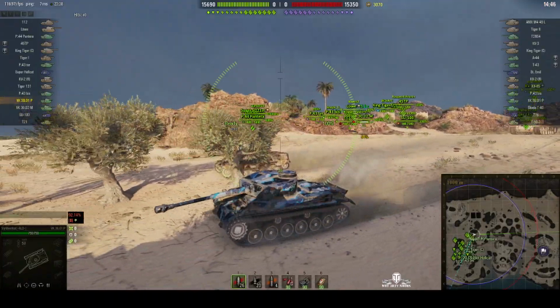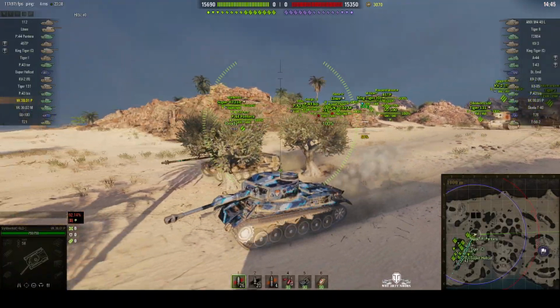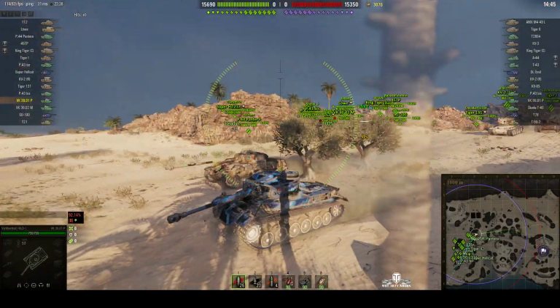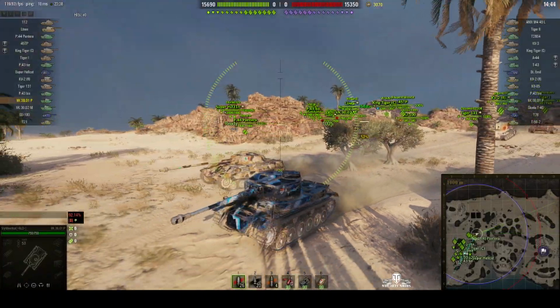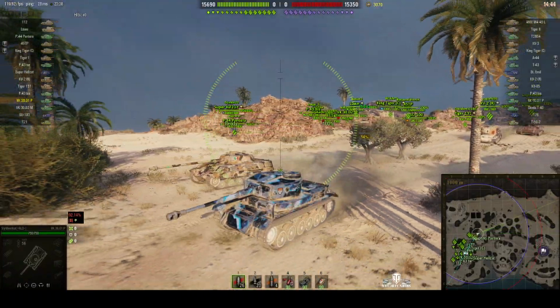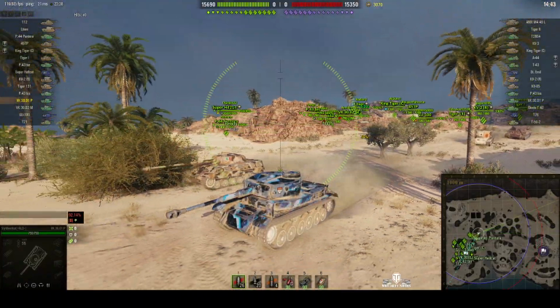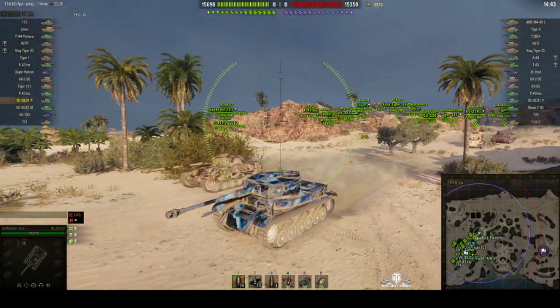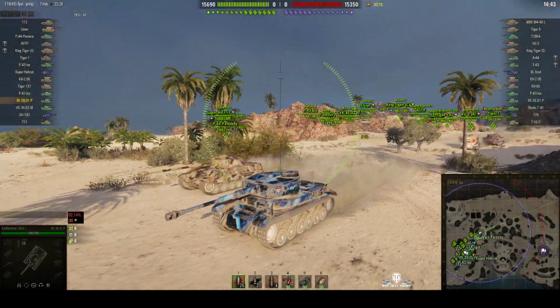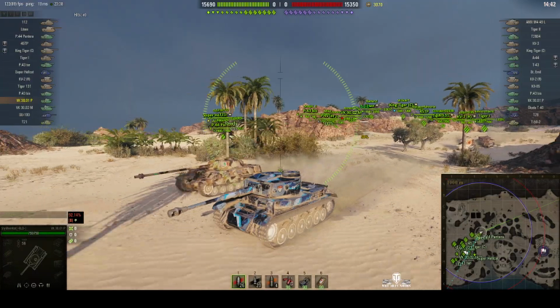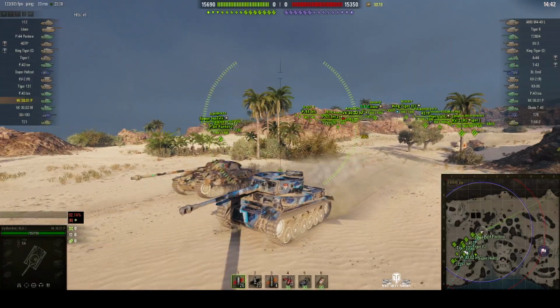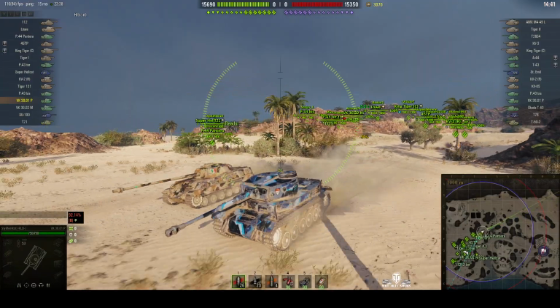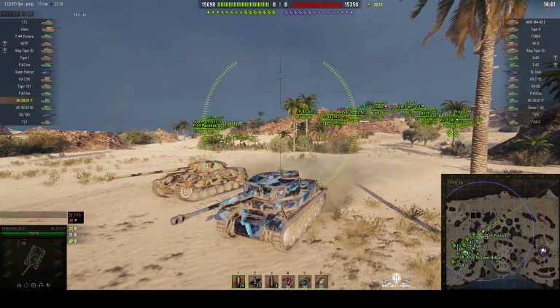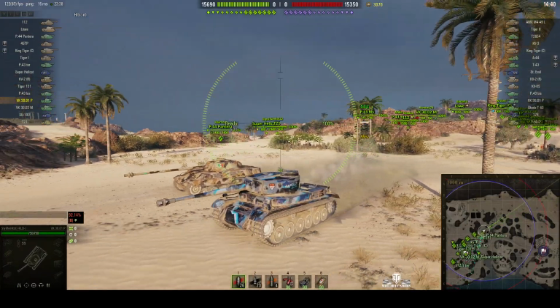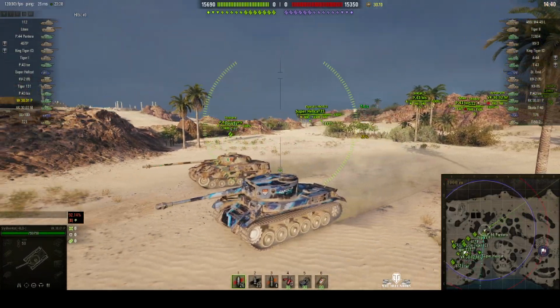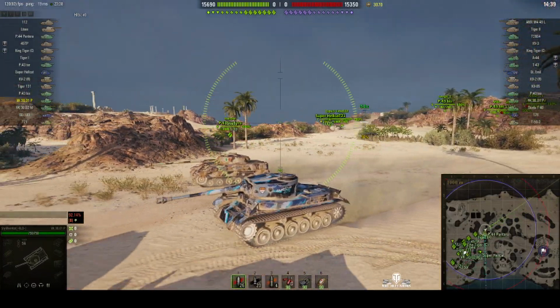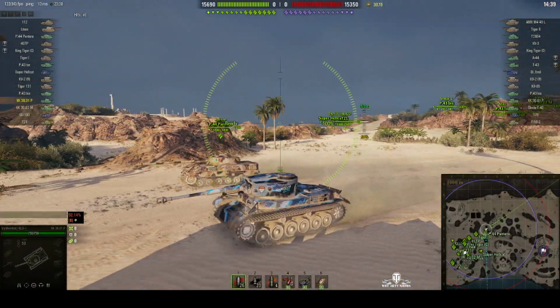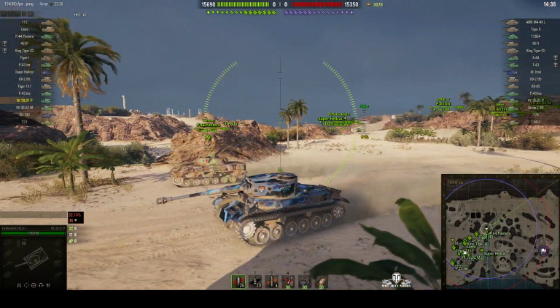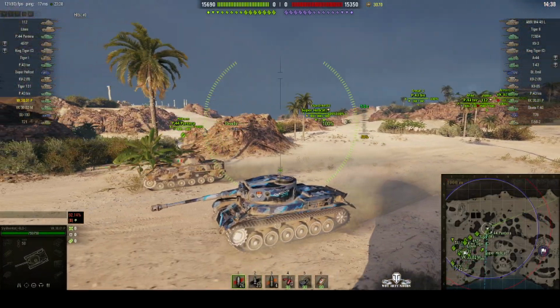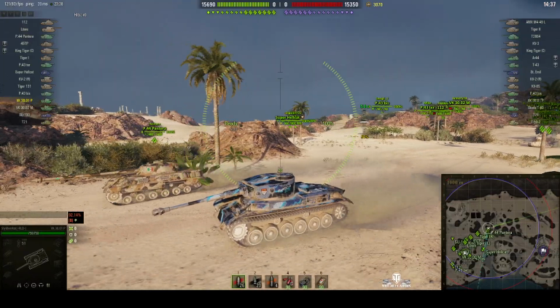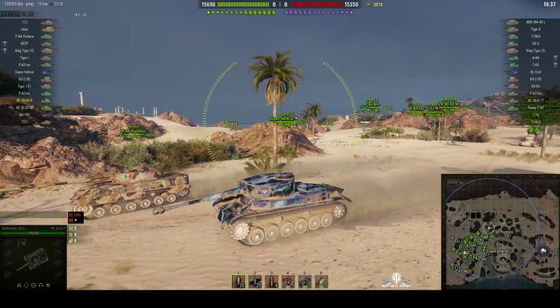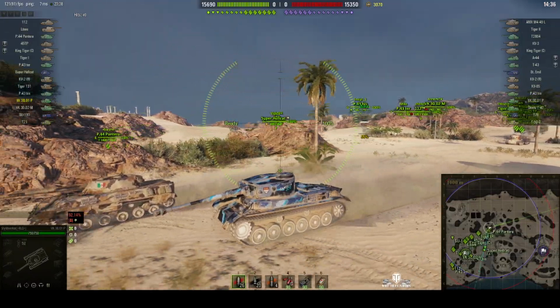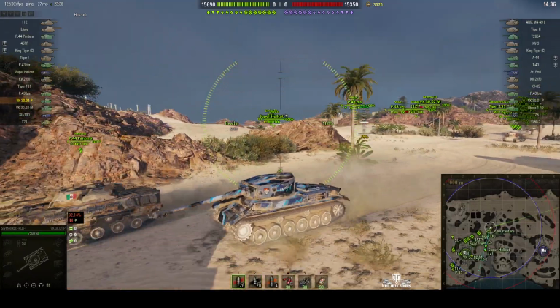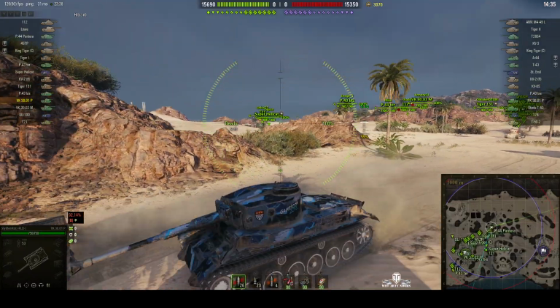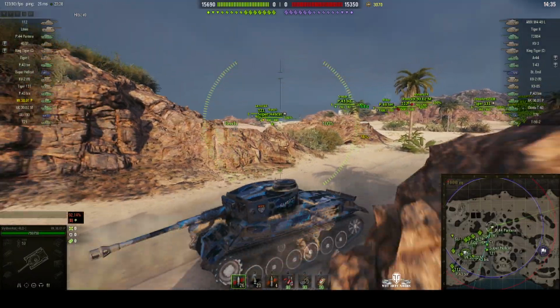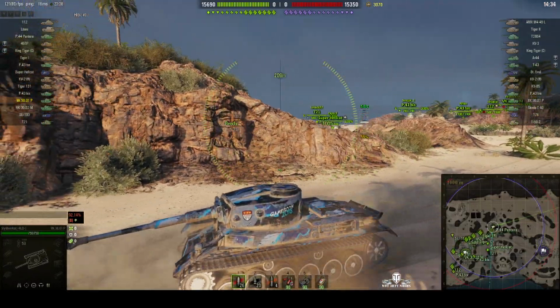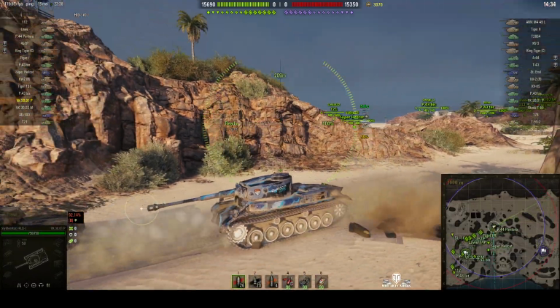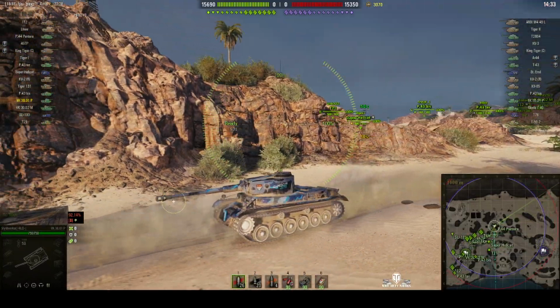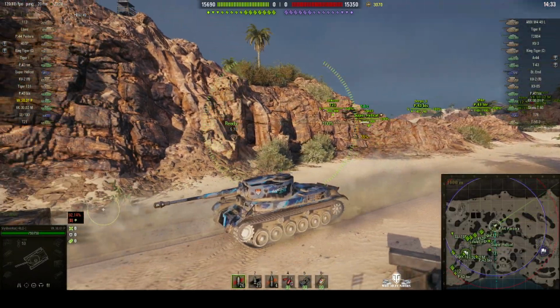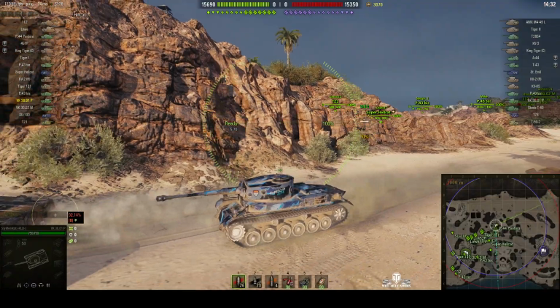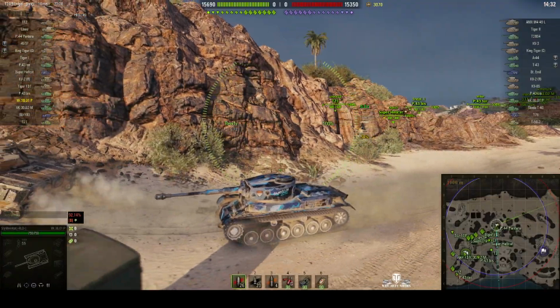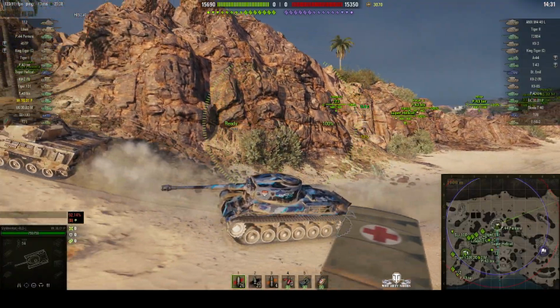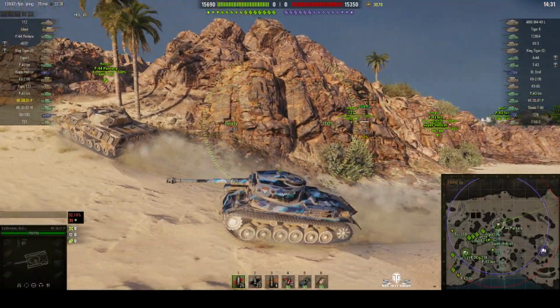You may know that the VK3001H is the Henschel version — this is the Porsche version. It's got the same sort of drive system: gasoline engines driving electrical generators that actually drive this thing along.